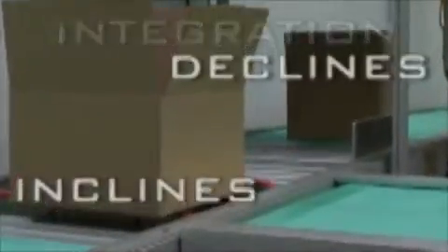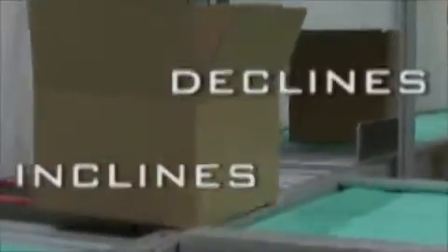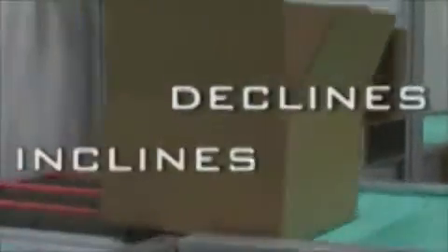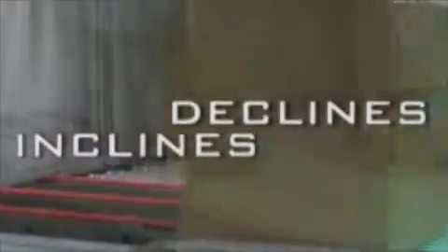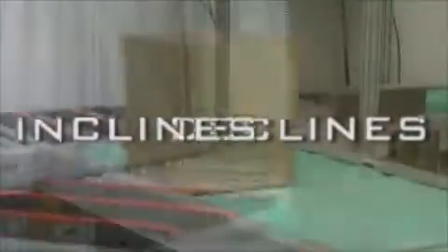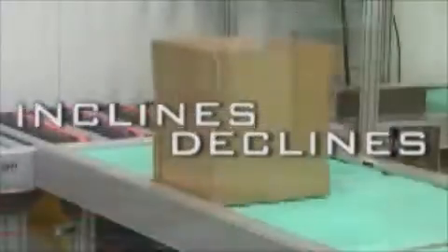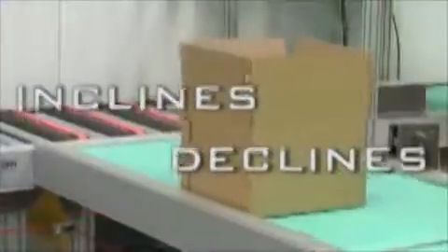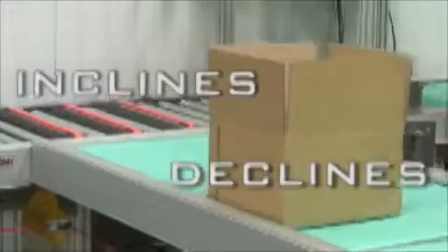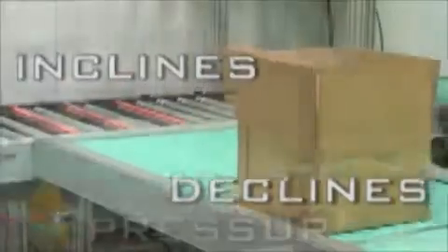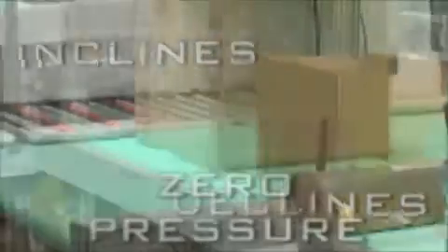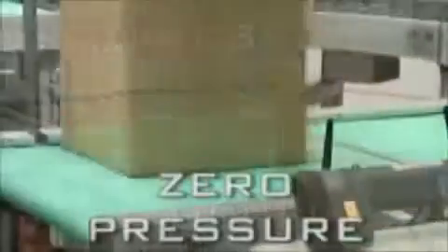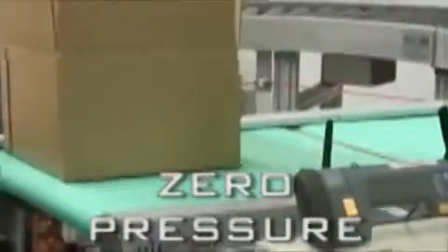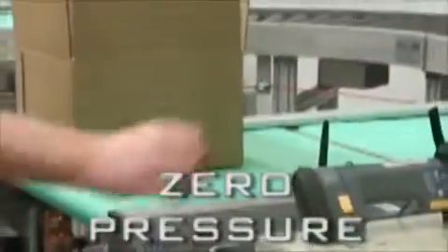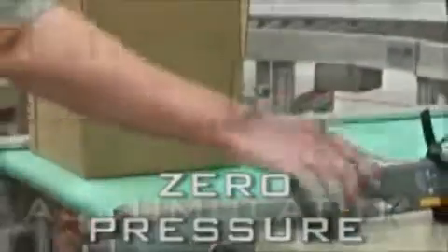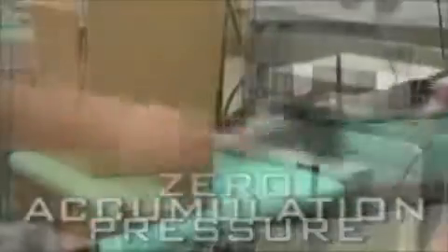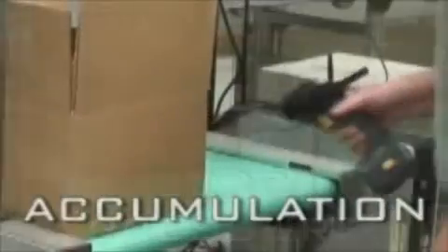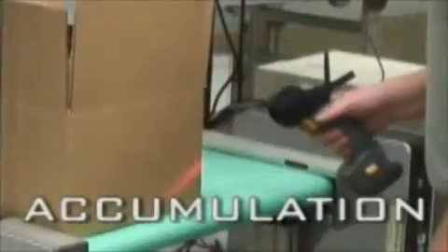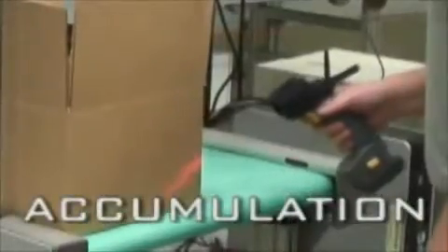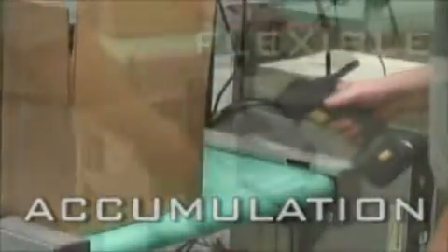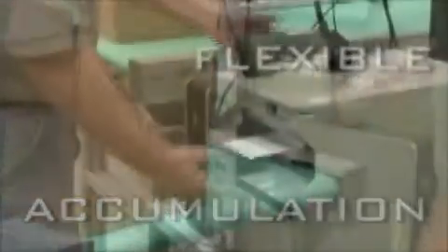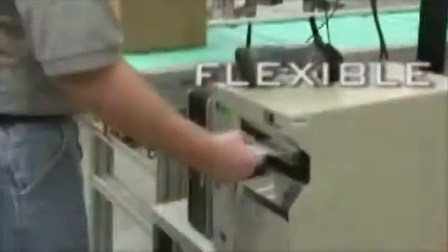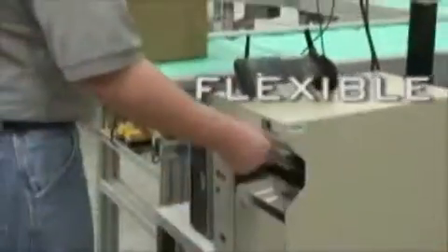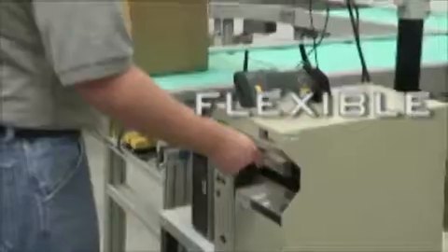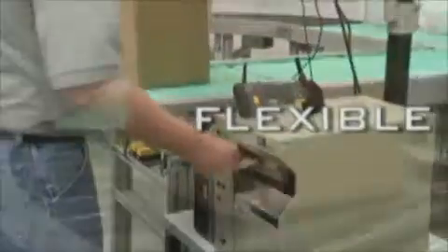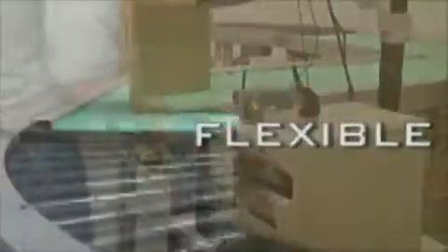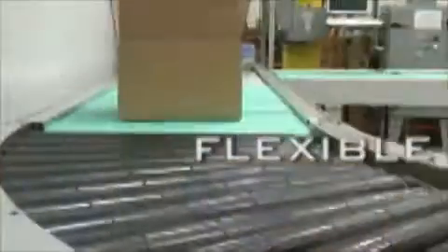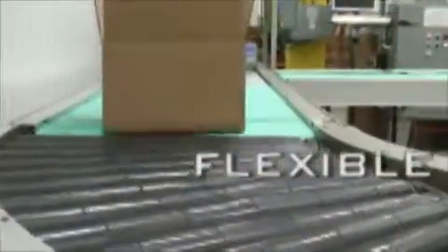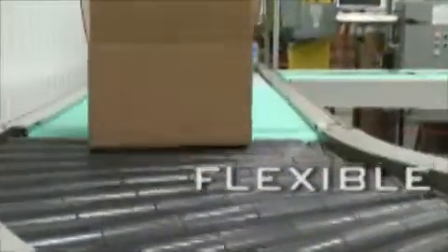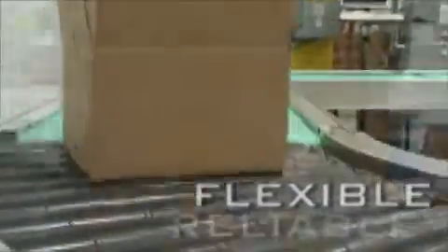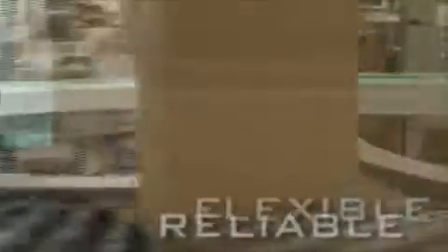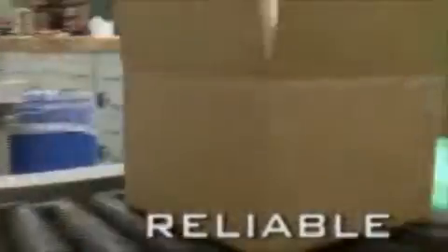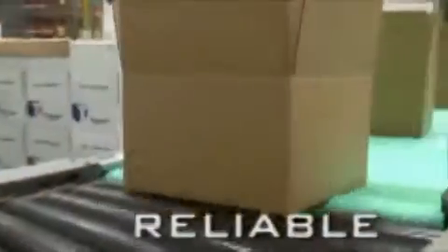Zipline can be integrated in endless combinations of system arrangements, including any incline-decline accumulation and in-feed processes. Ideal for all types of package and case accumulation, the Zipline provides efficiency and productivity within the food and beverage industry.